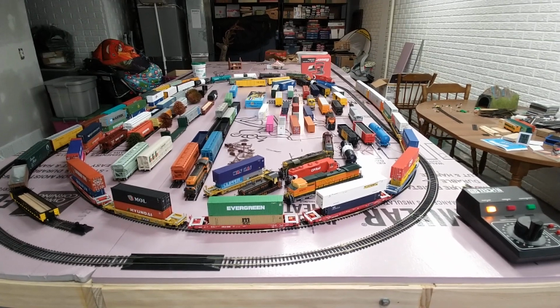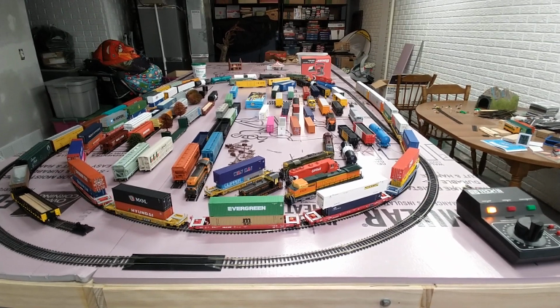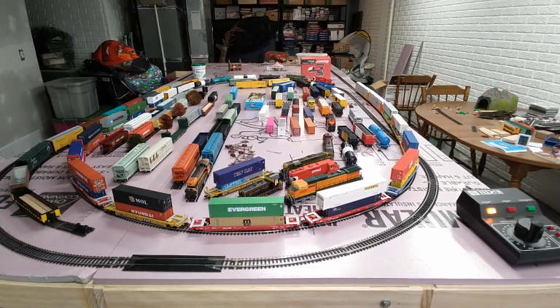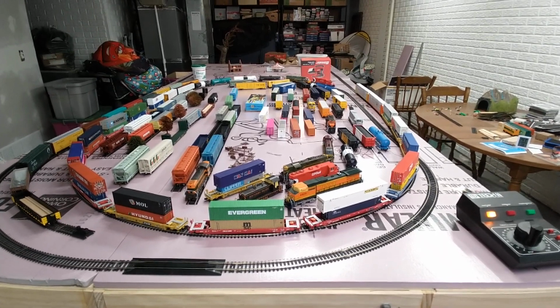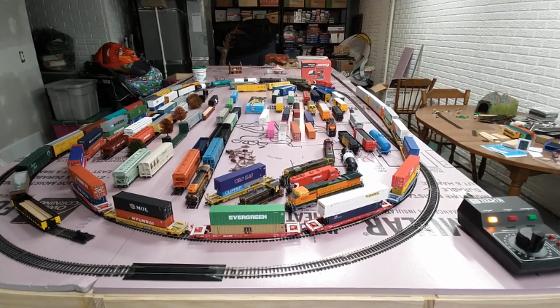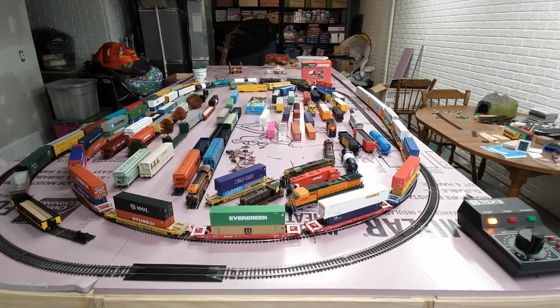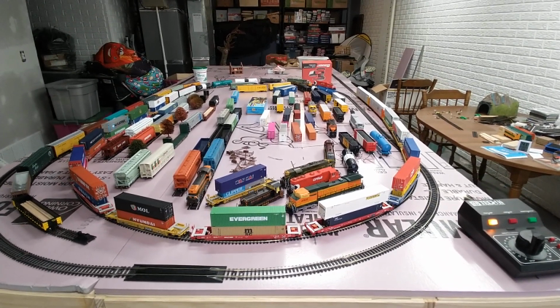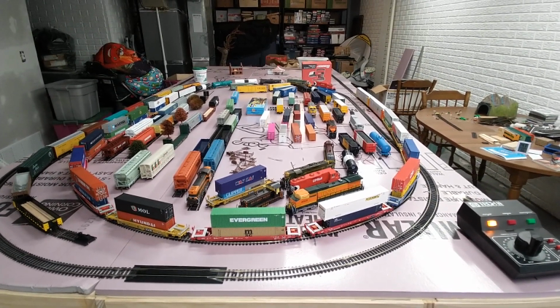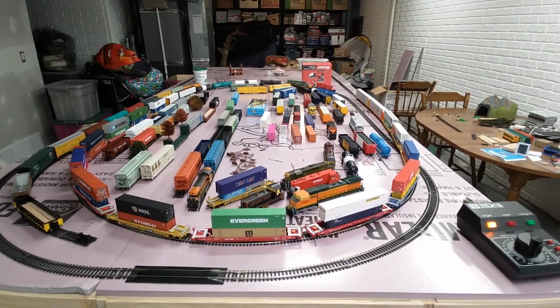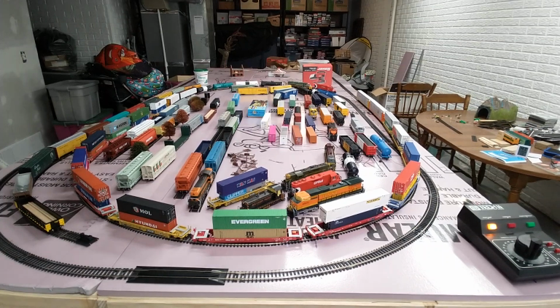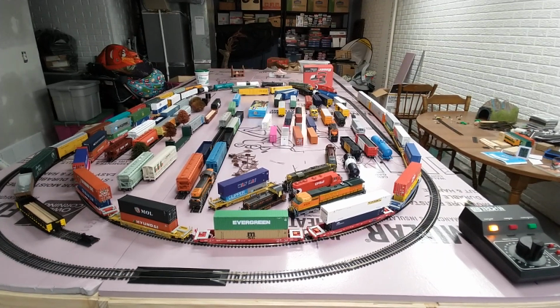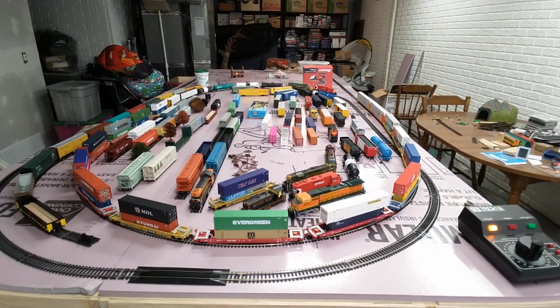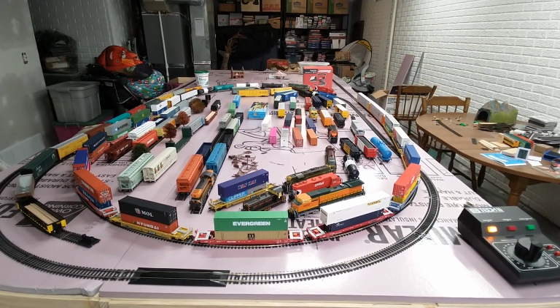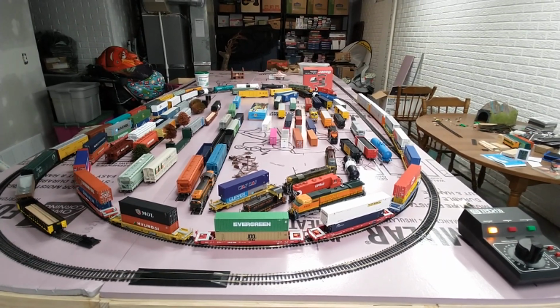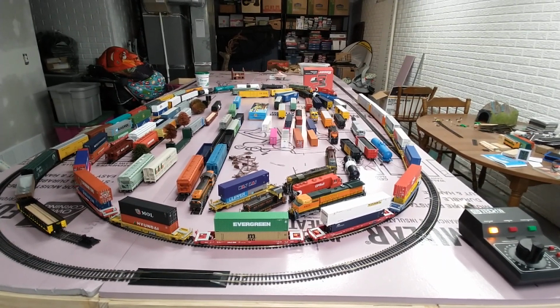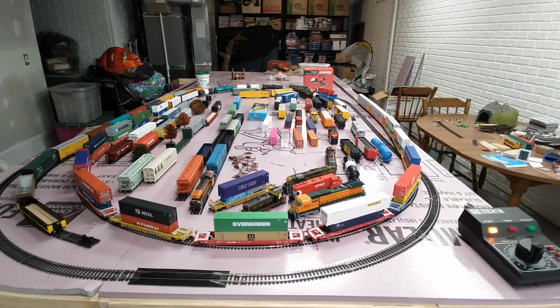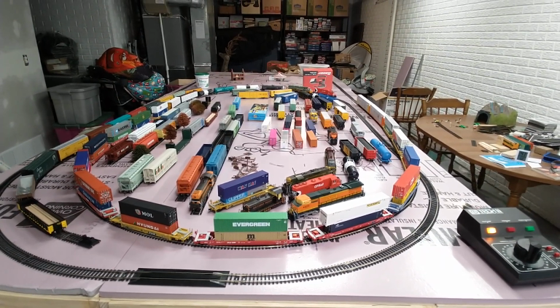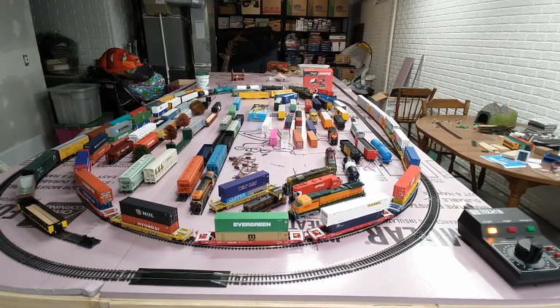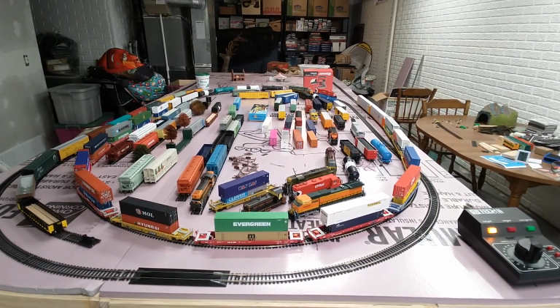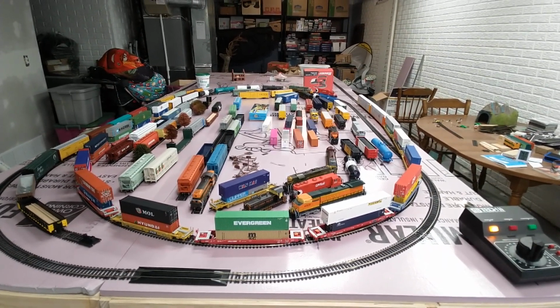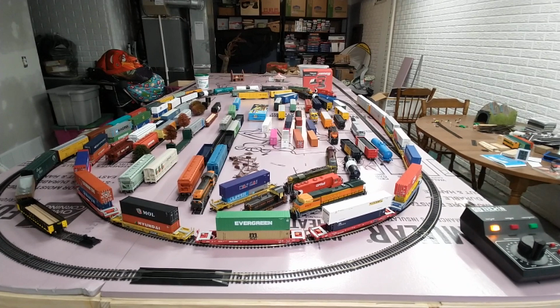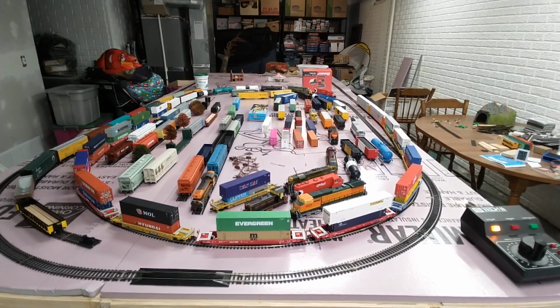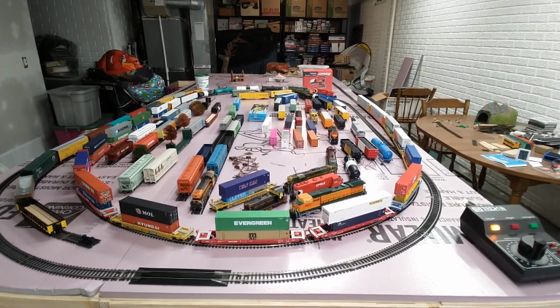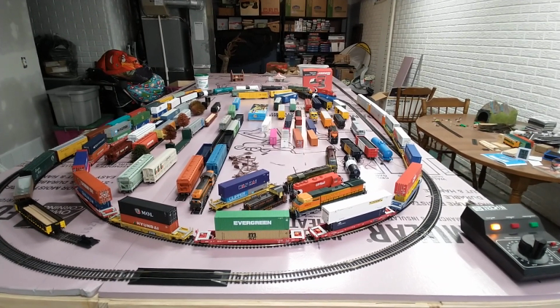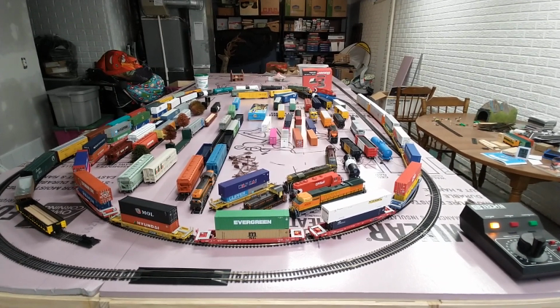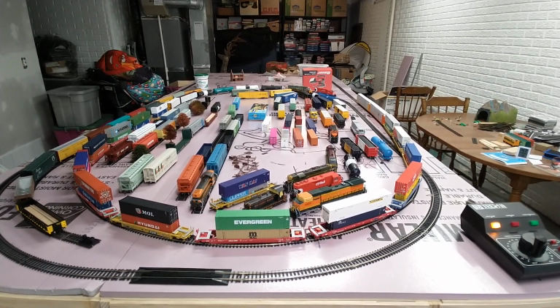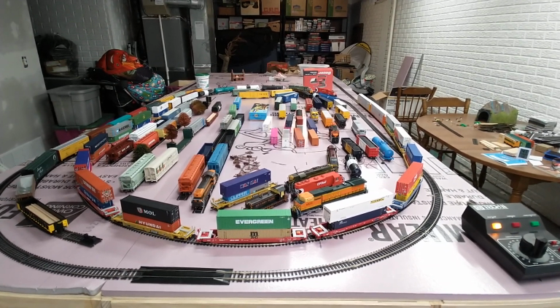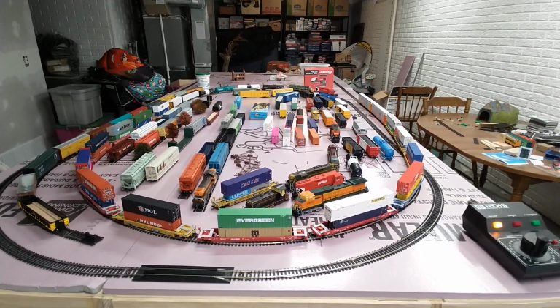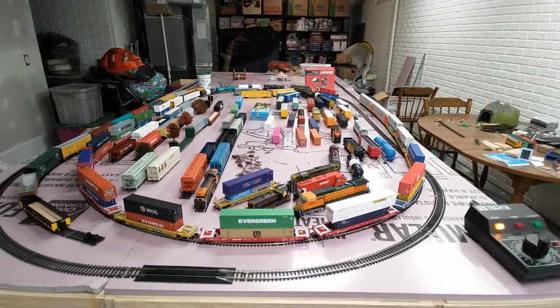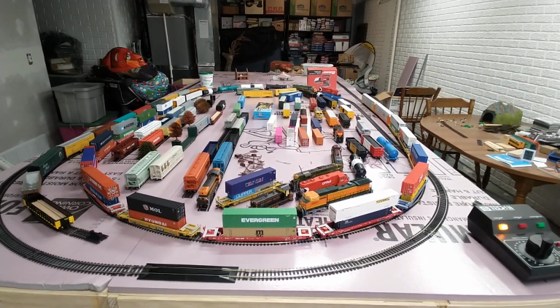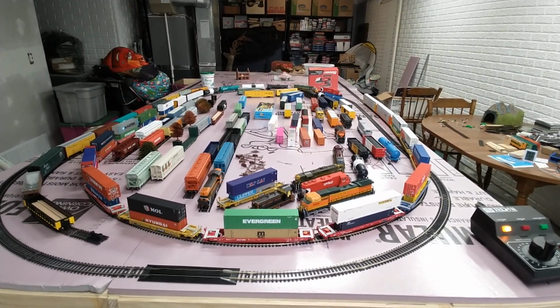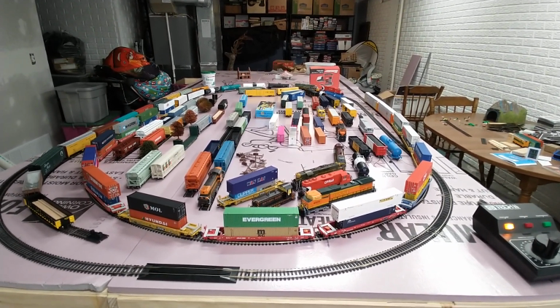January 29th. We are looking at the first run of a train on the 12-foot track. Not the way it's going to be completed, but just proof of concept. It does make it around.